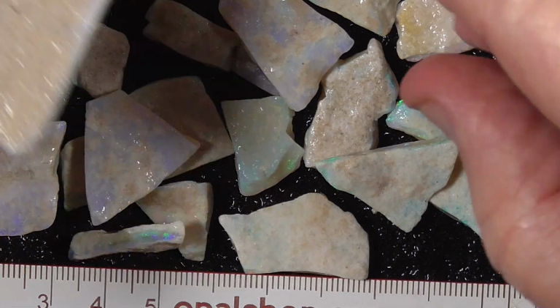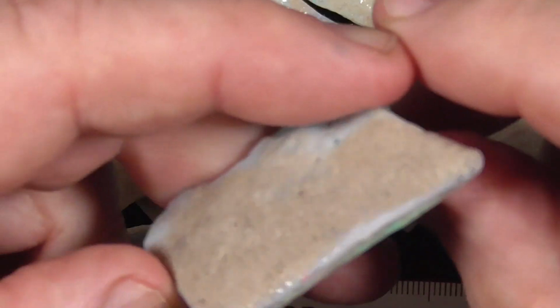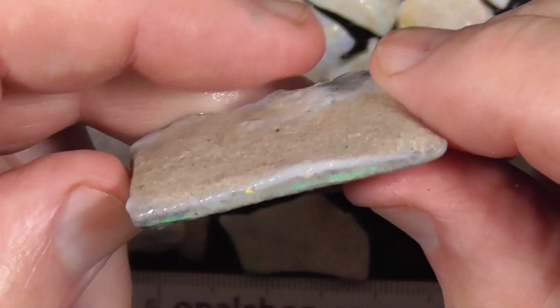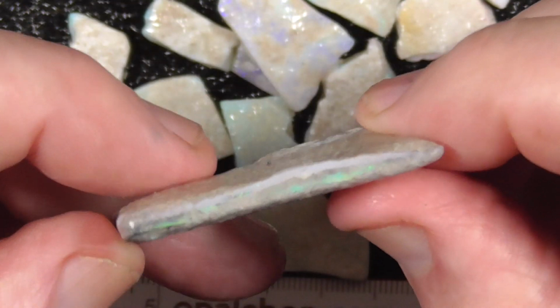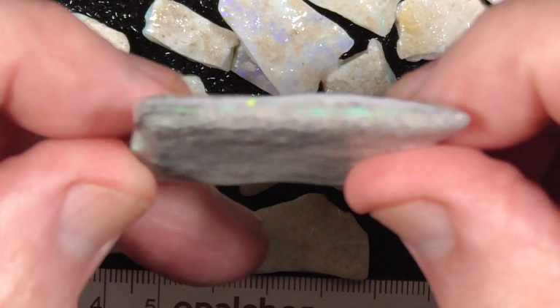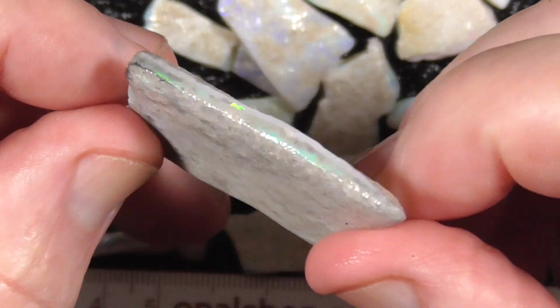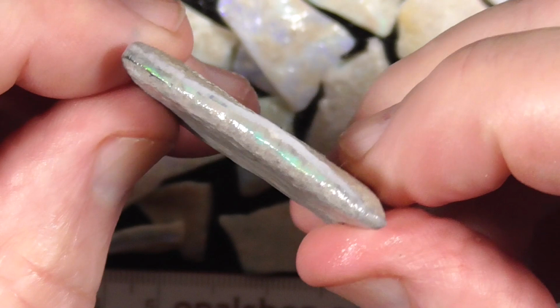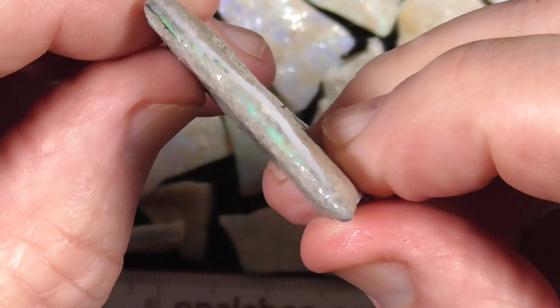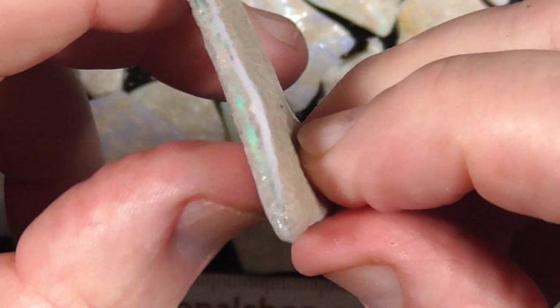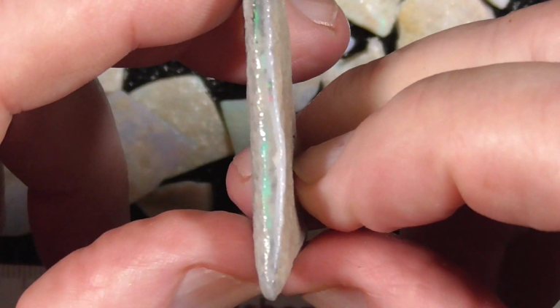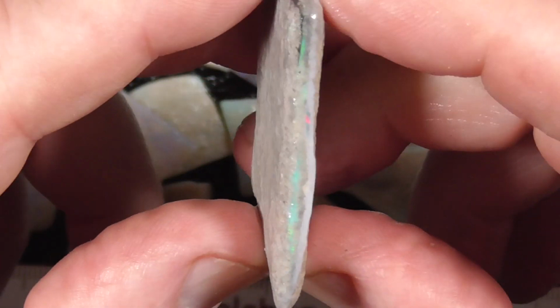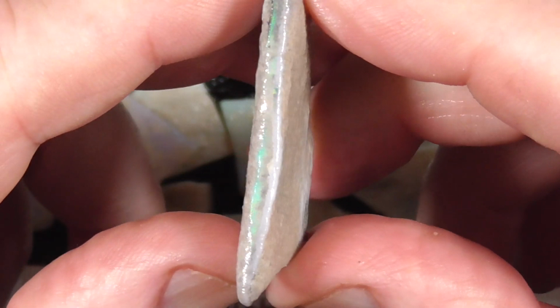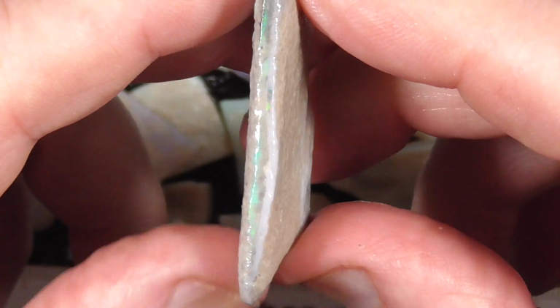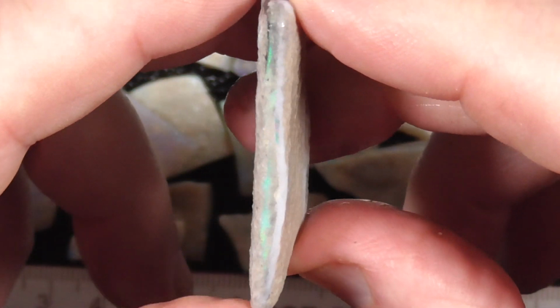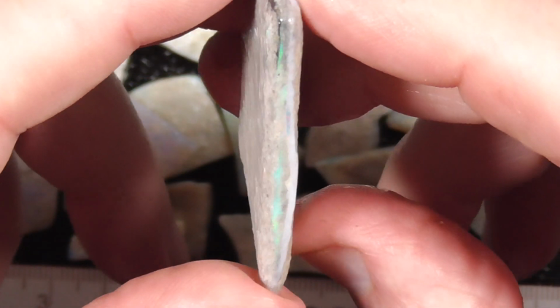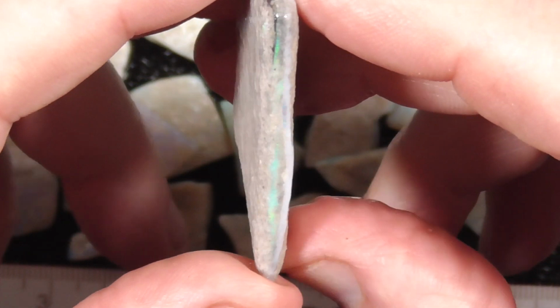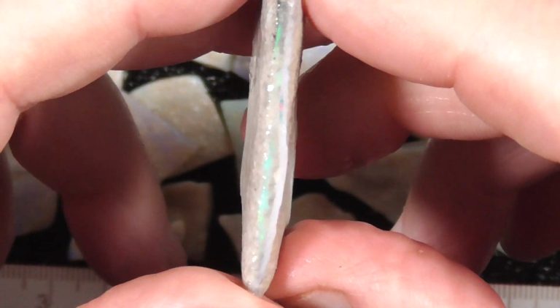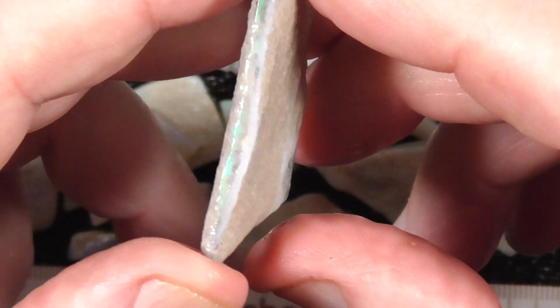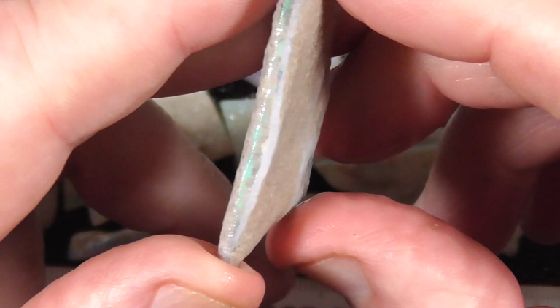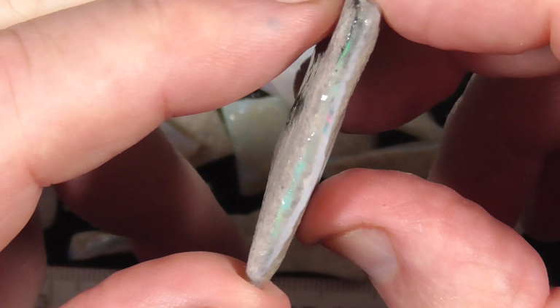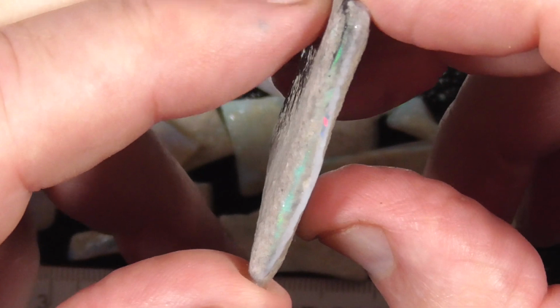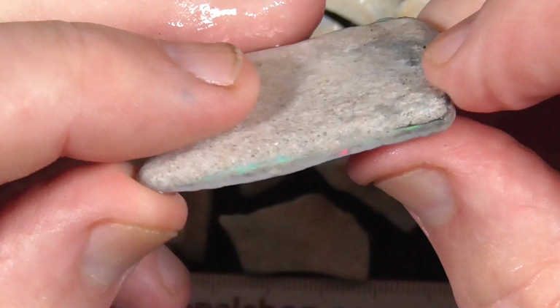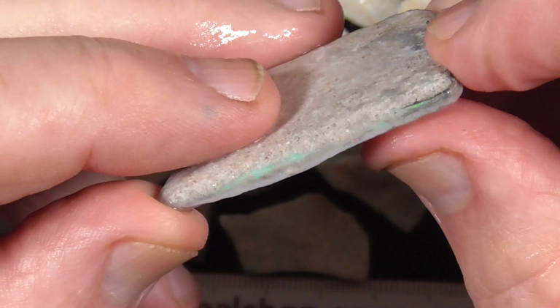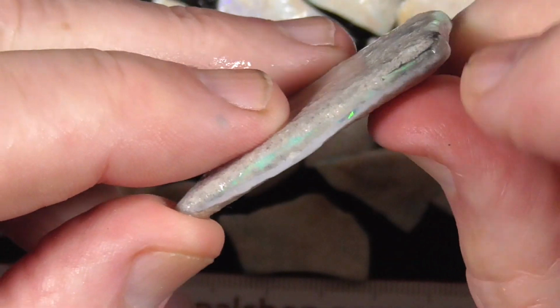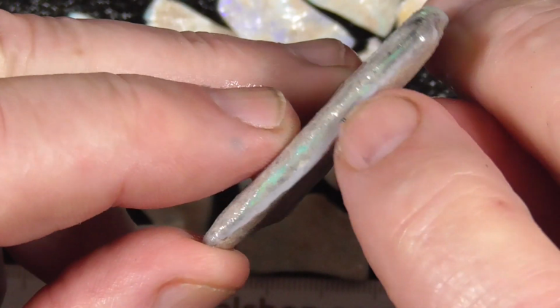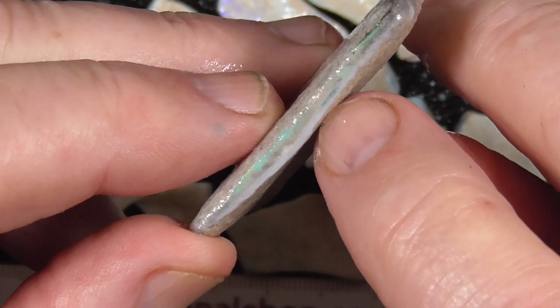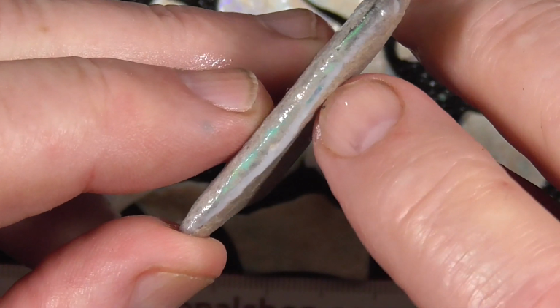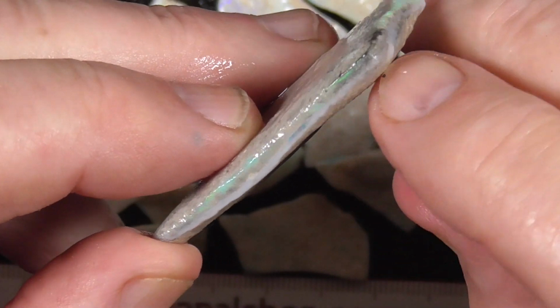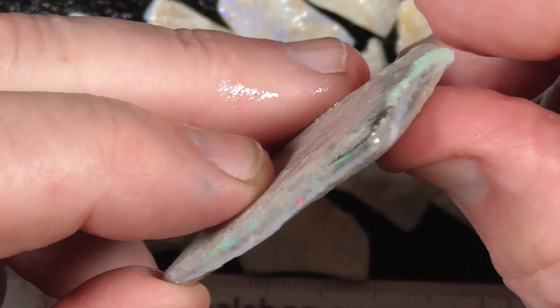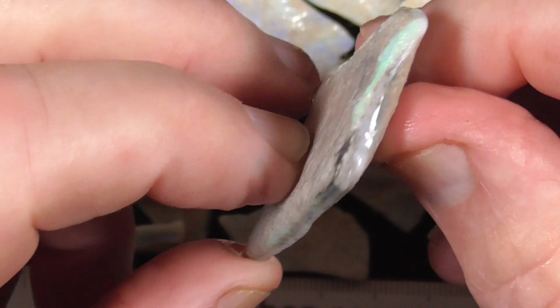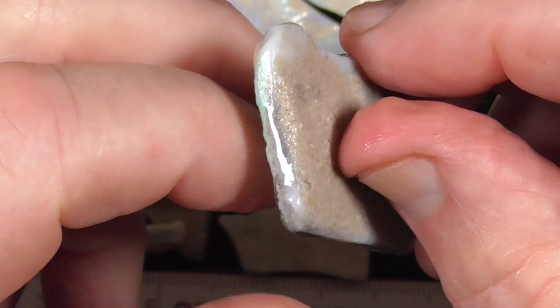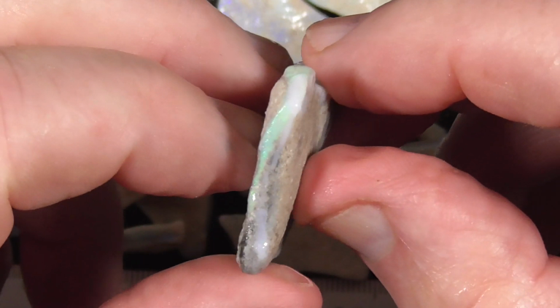Okay, there you go, there's the seam in the center. Got a bit of red there I can see. In the center there's a fleck of red showing.